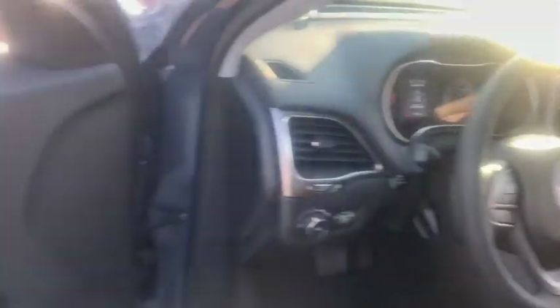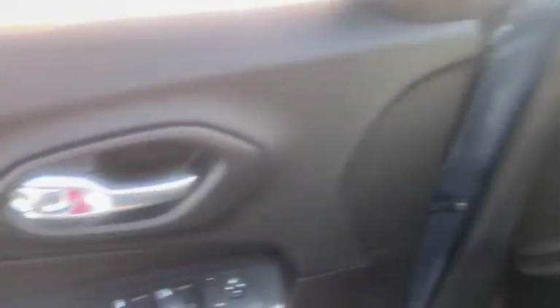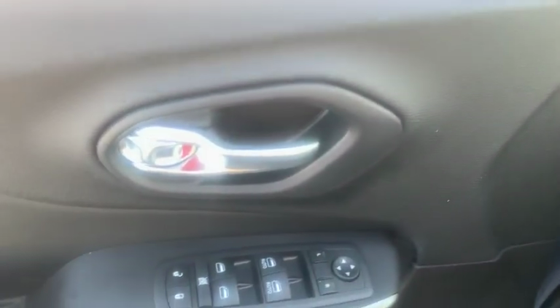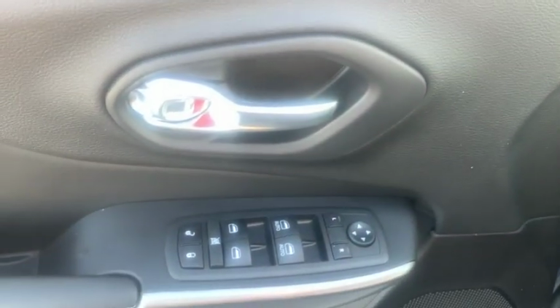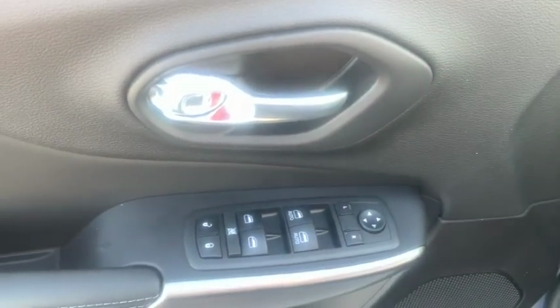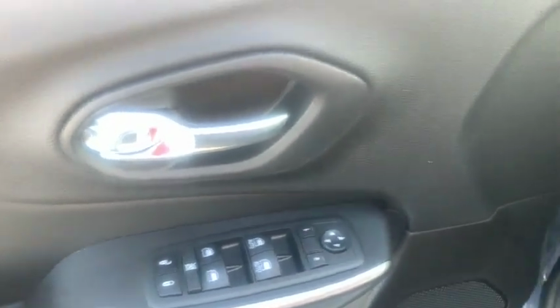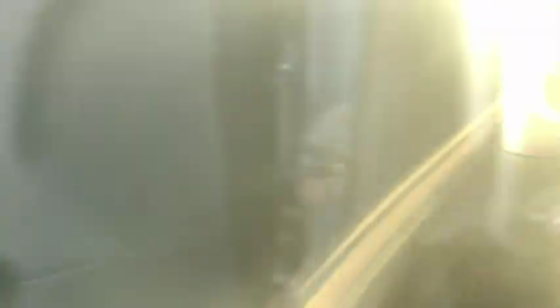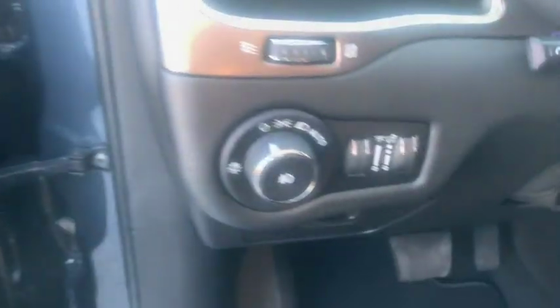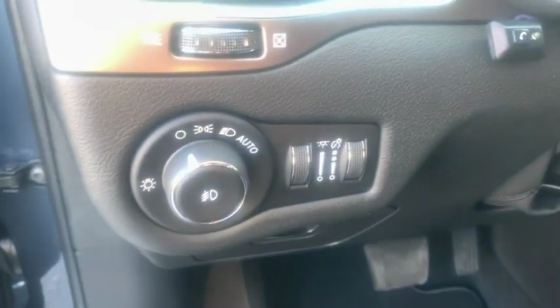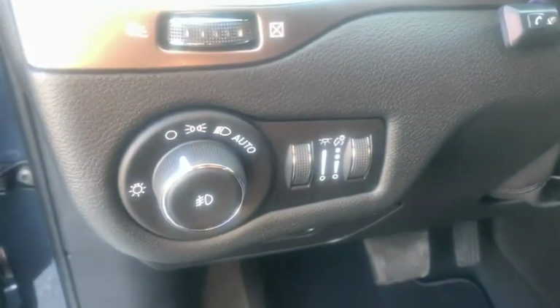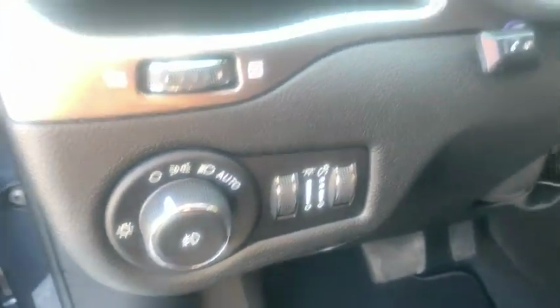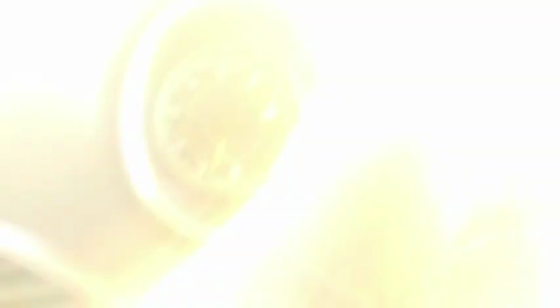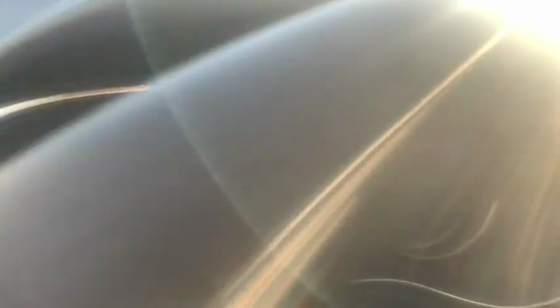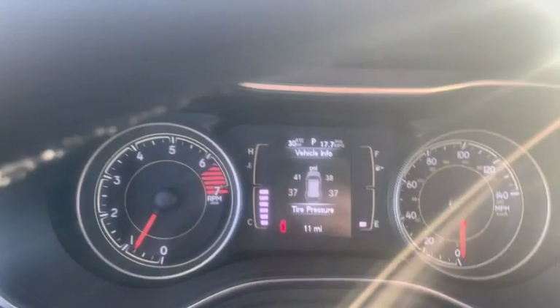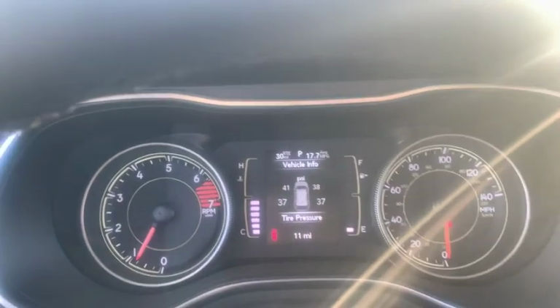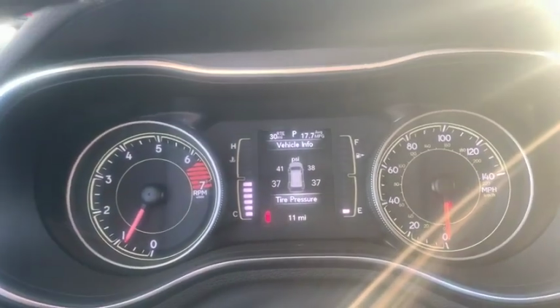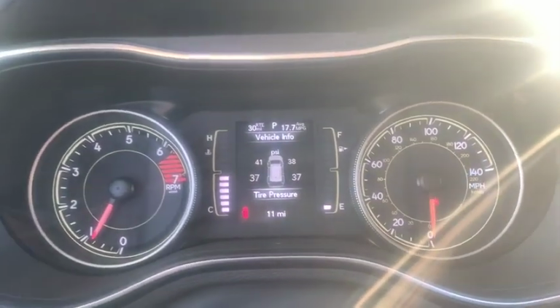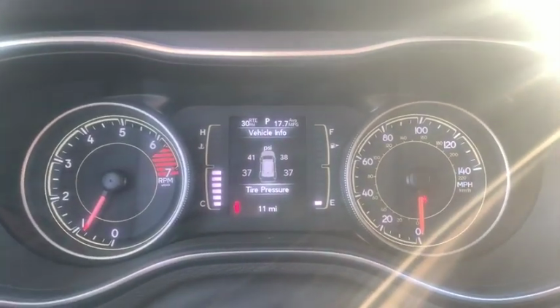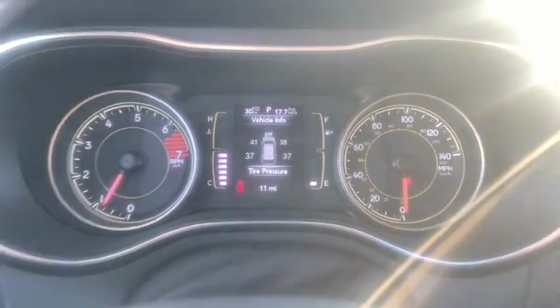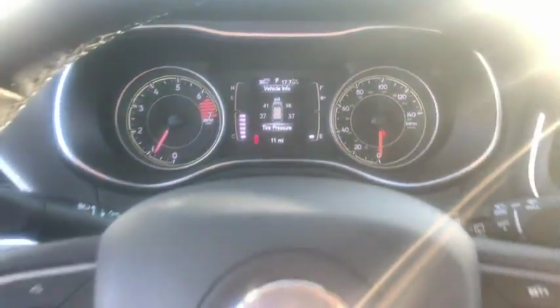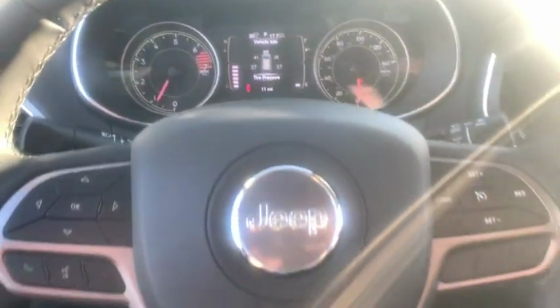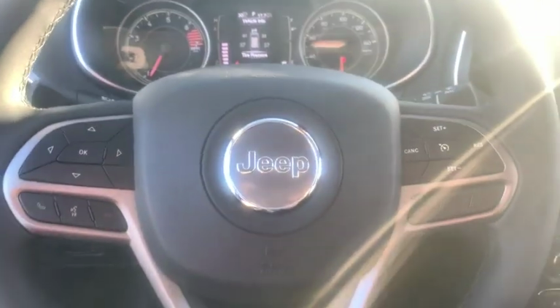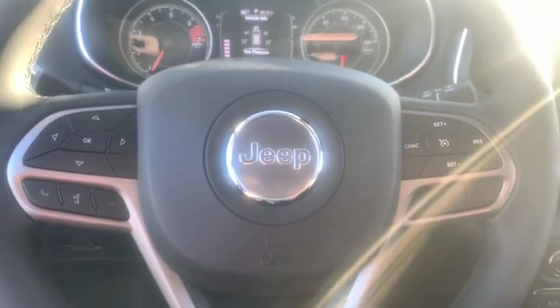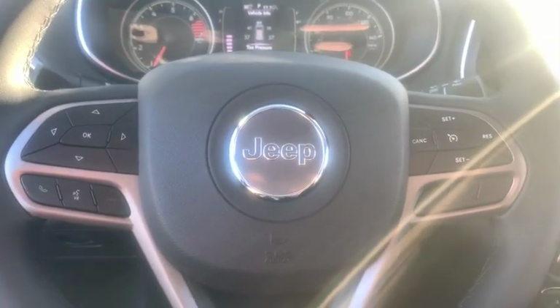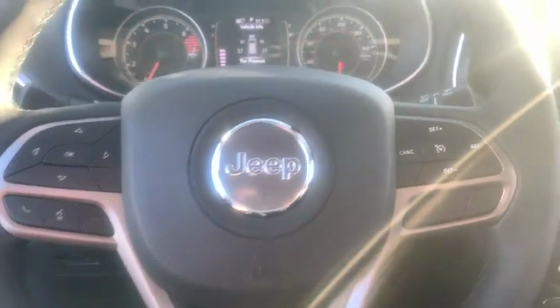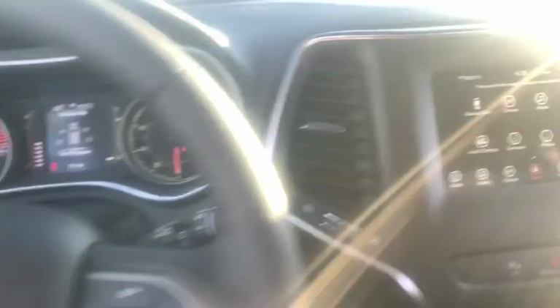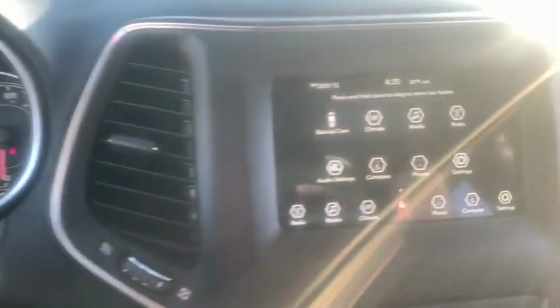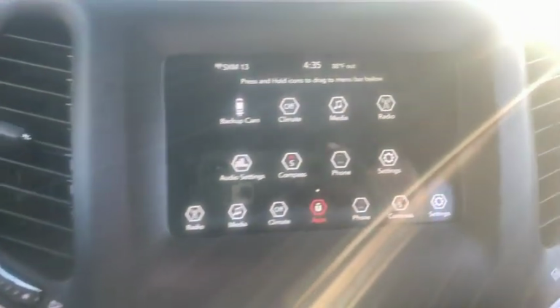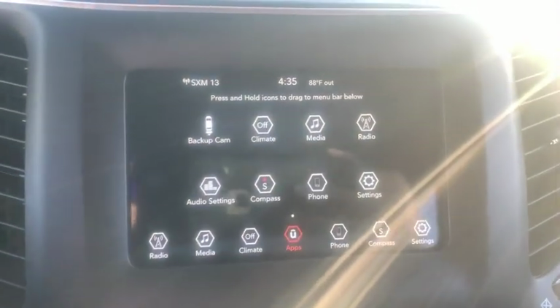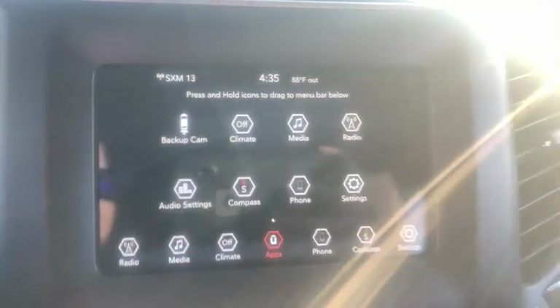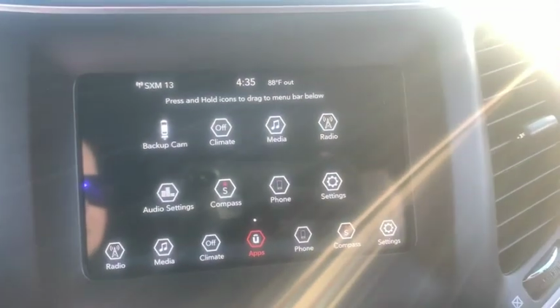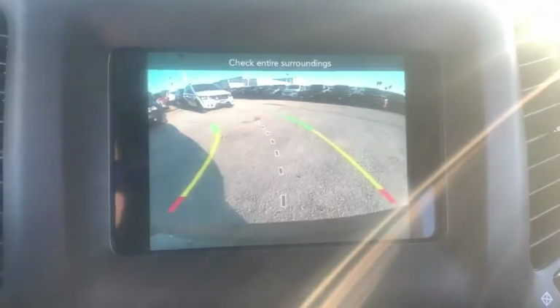Here are some of this vehicle's great options: keyless entry, backup camera, leather-wrapped steering wheel, Bluetooth, driver lumbar, adjustable steering wheel, power steering, keyless start, cruise control, ABS four-wheel, front floor mats.